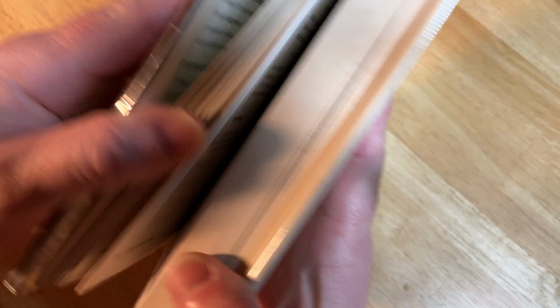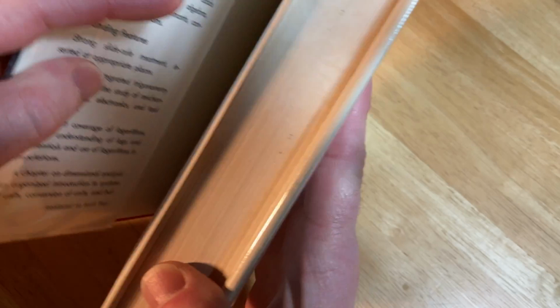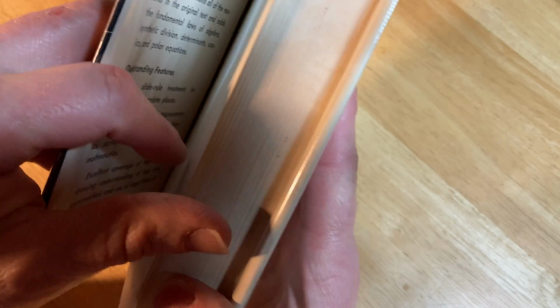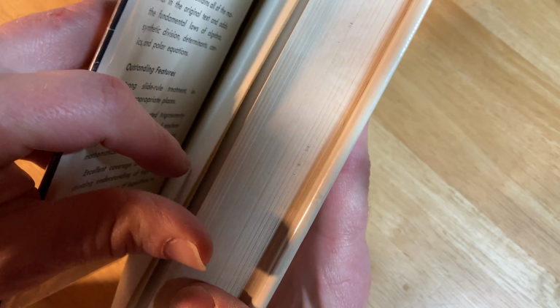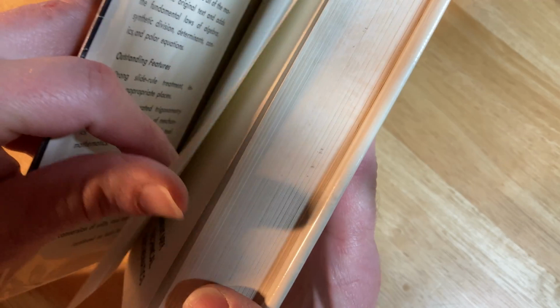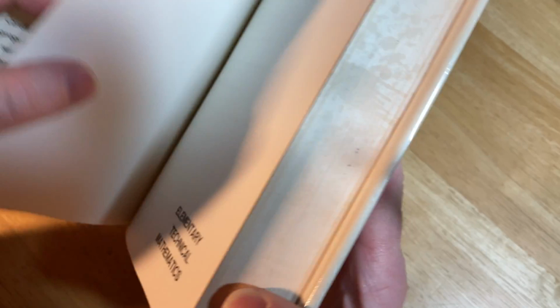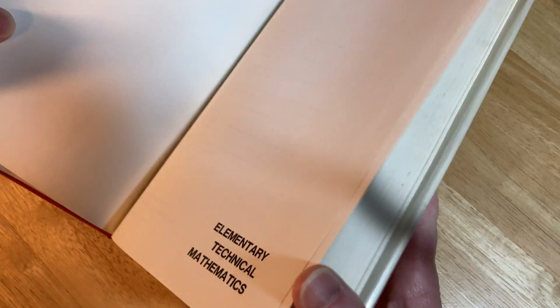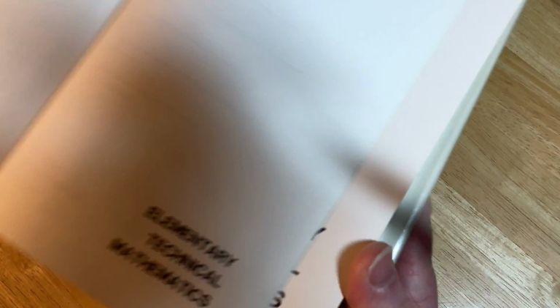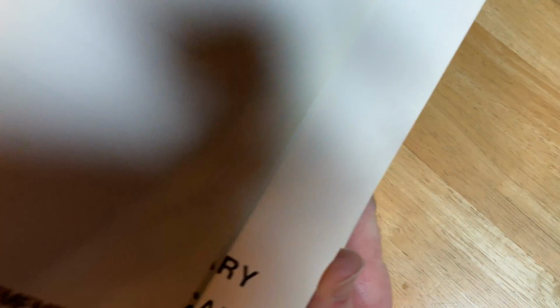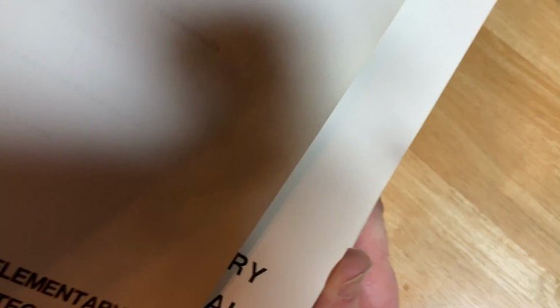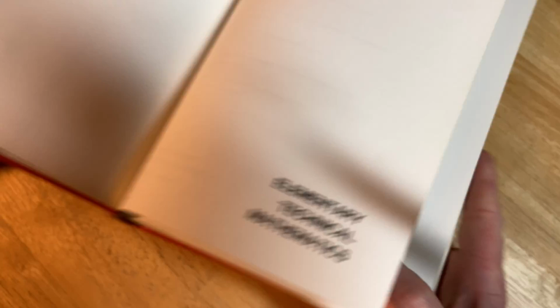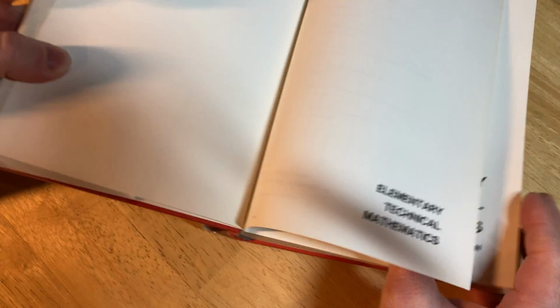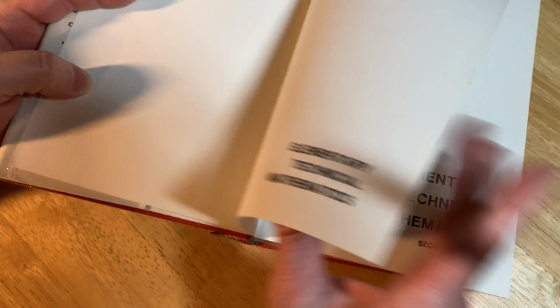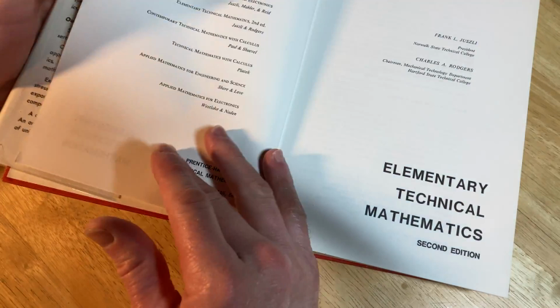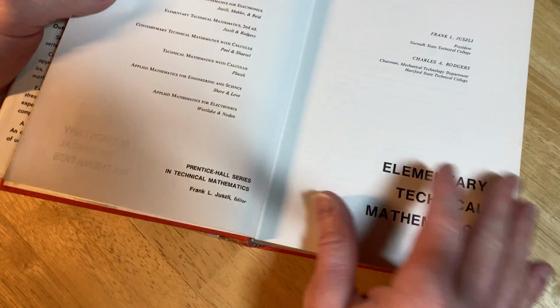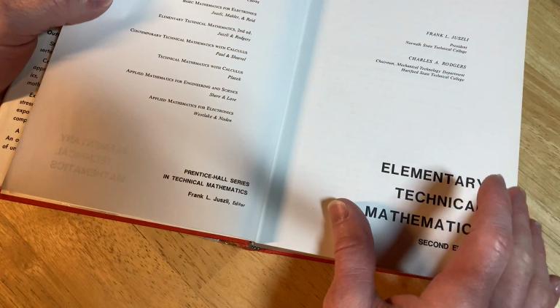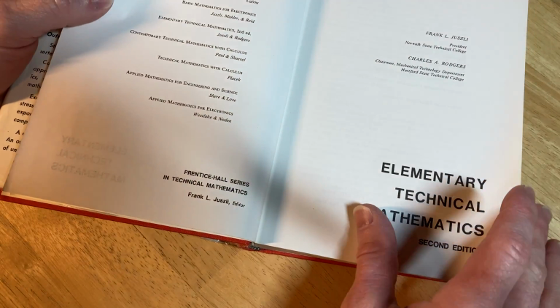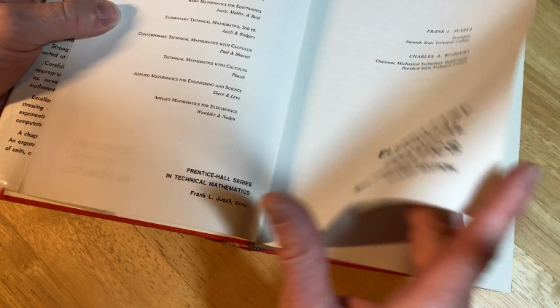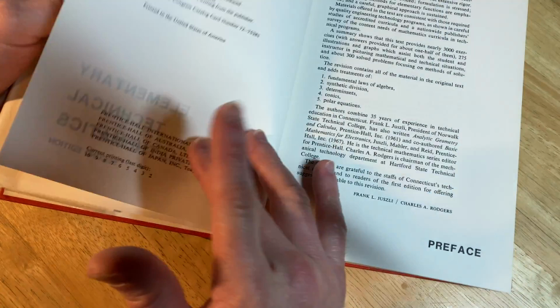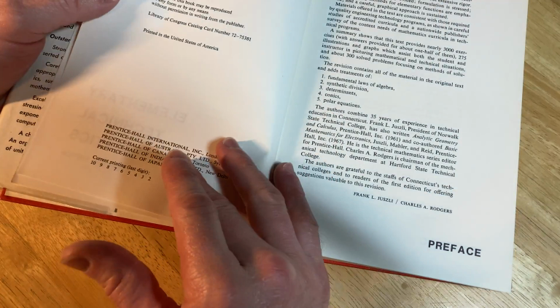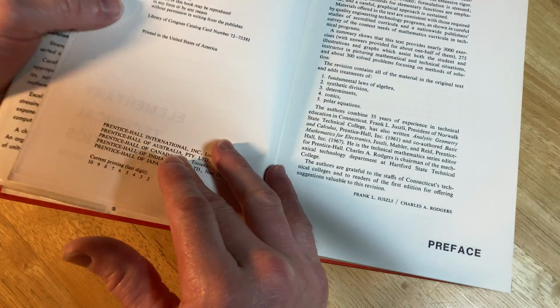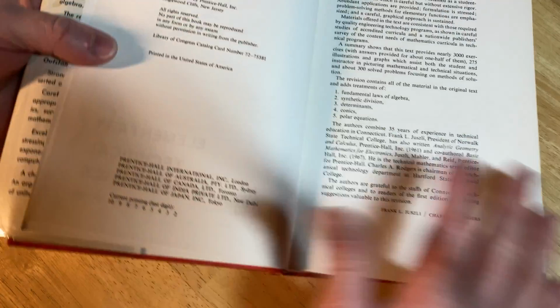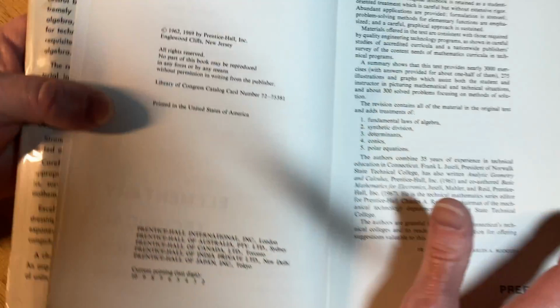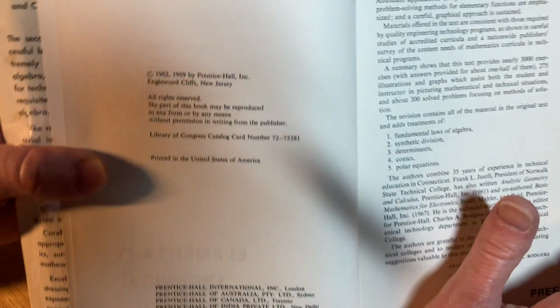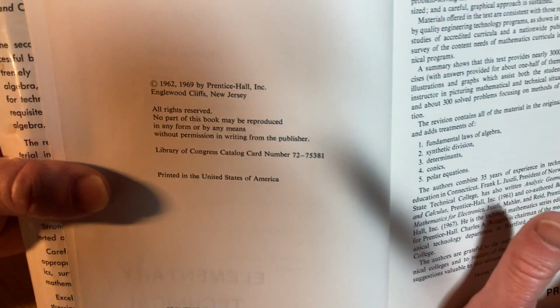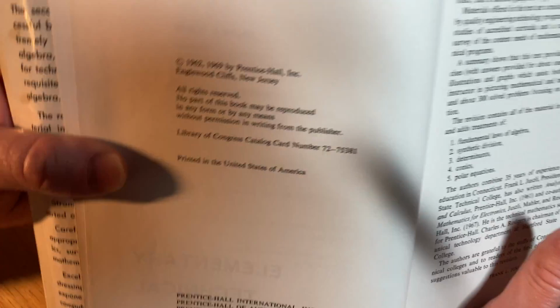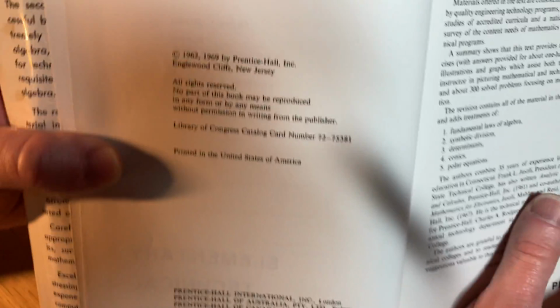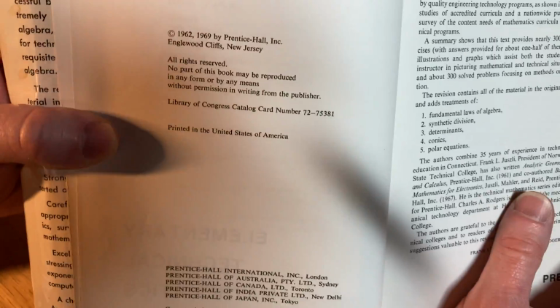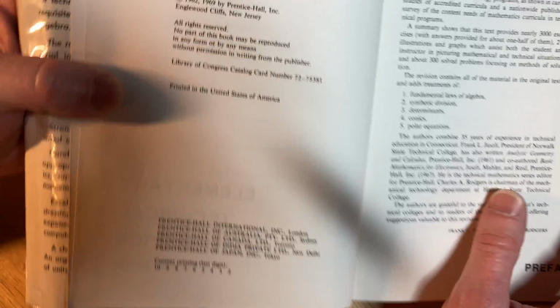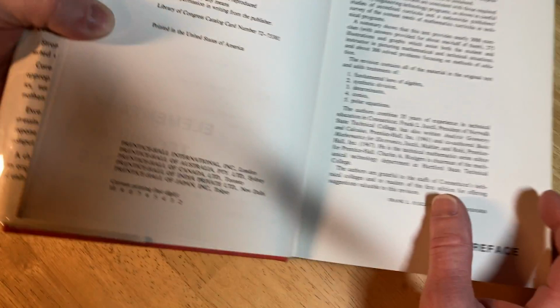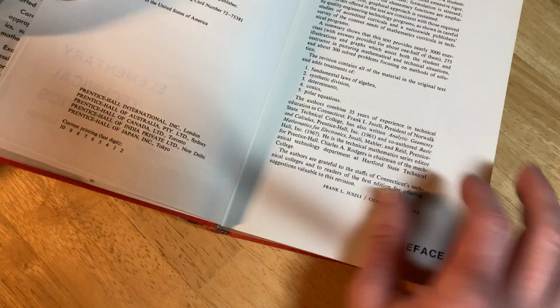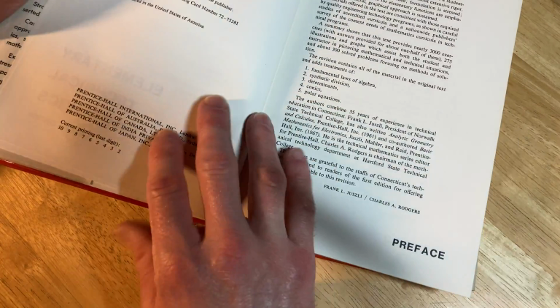It just feels nice and good. Let me give it a whiff here — very nice. Let's take a look at the copyright. So 1962 to 1969, super old book.